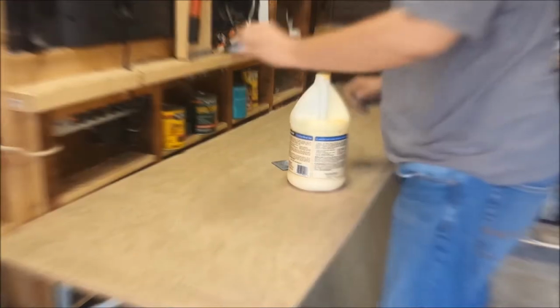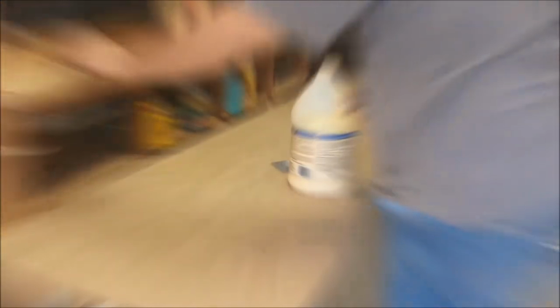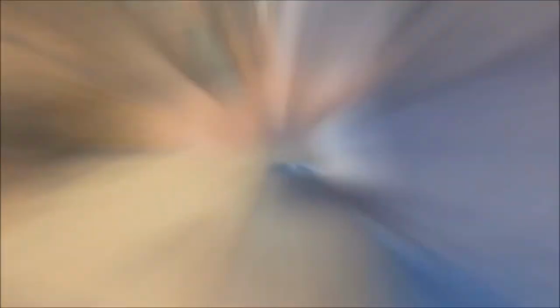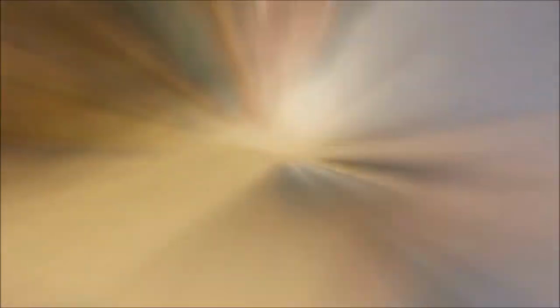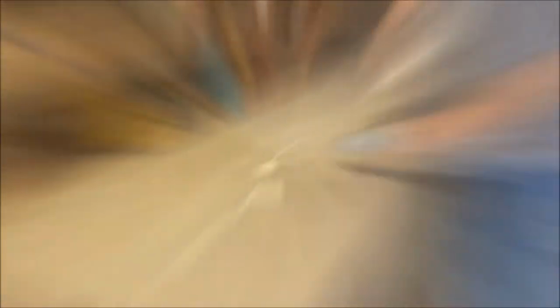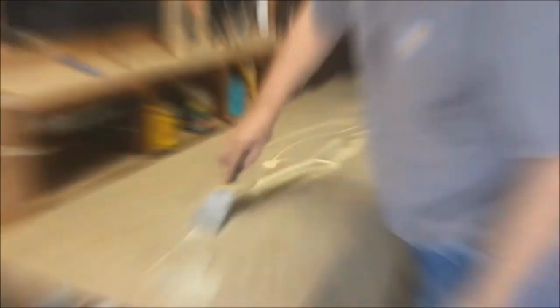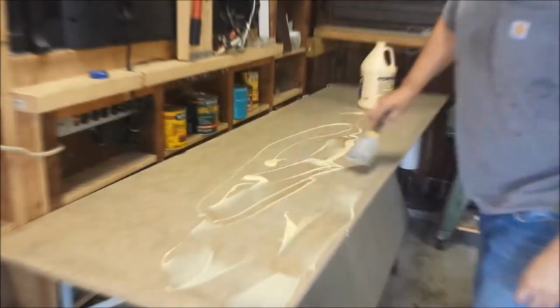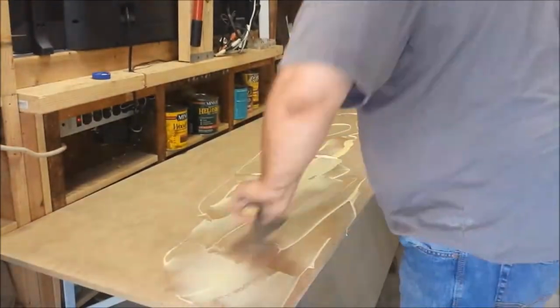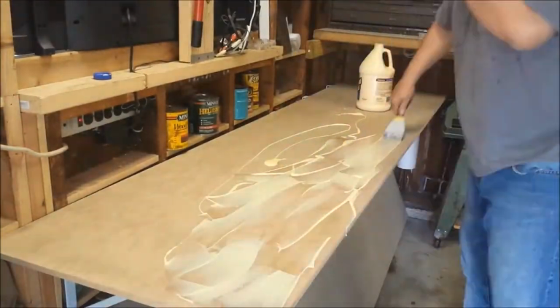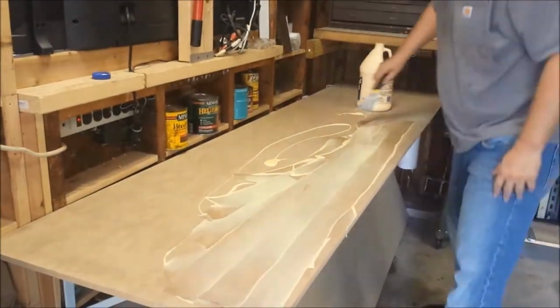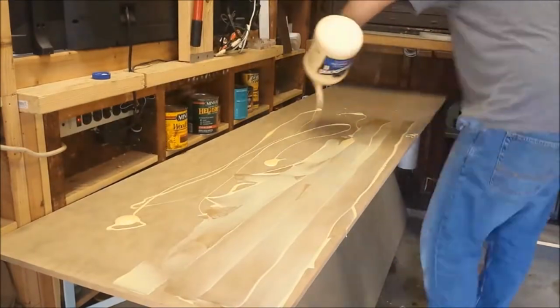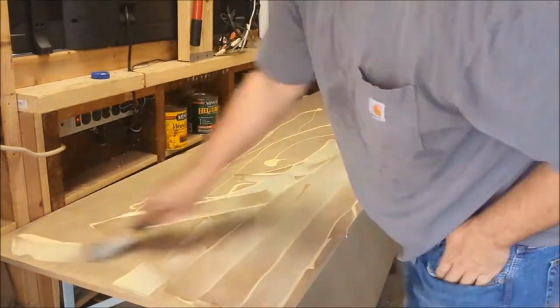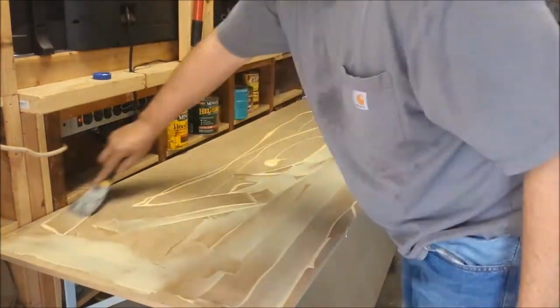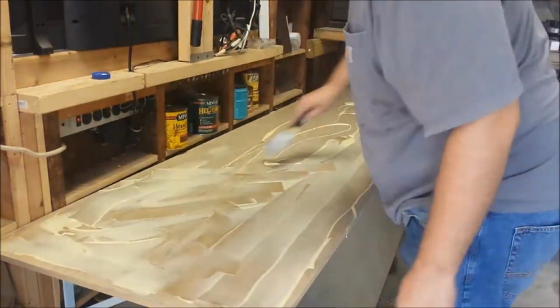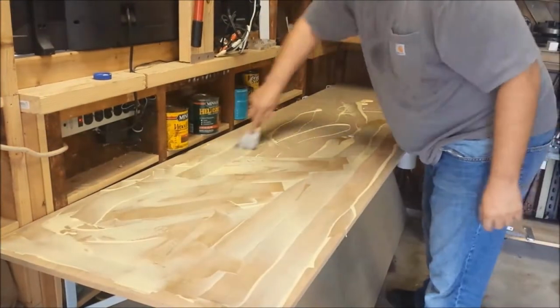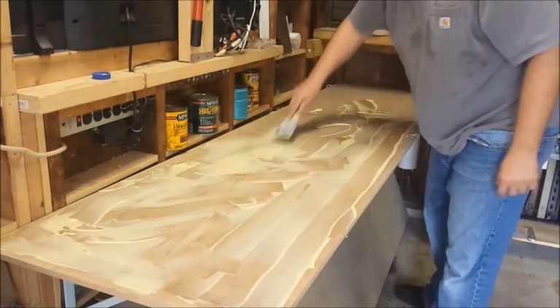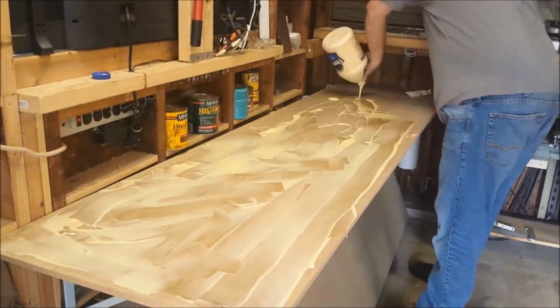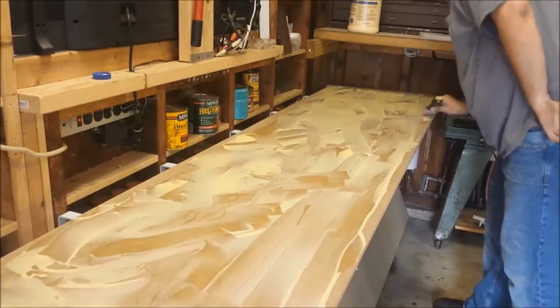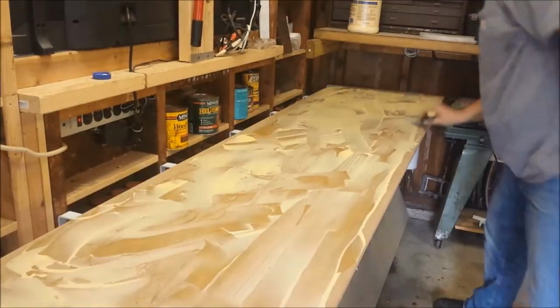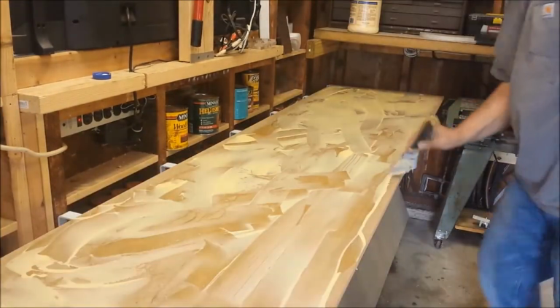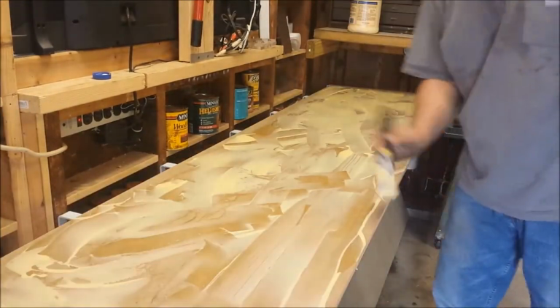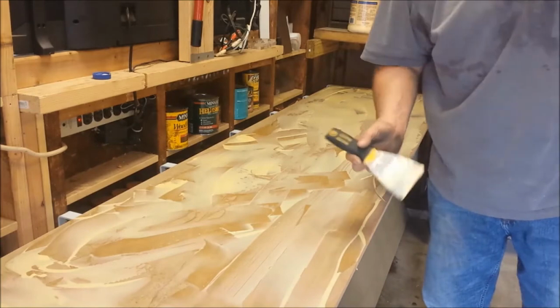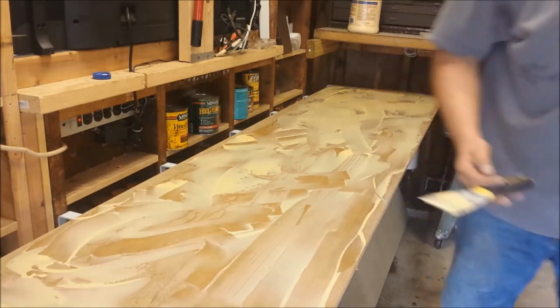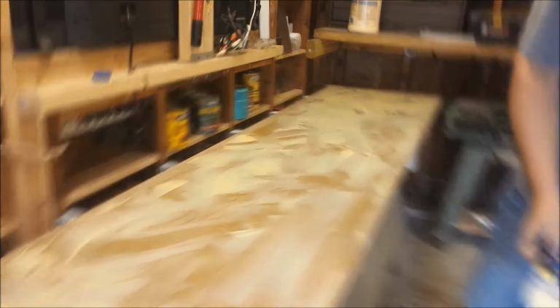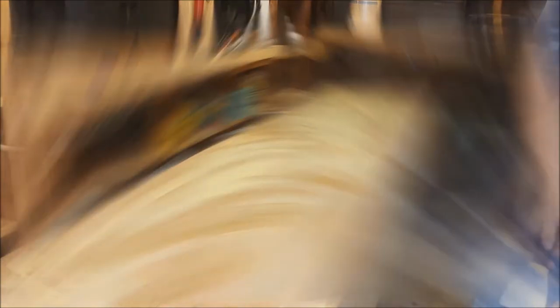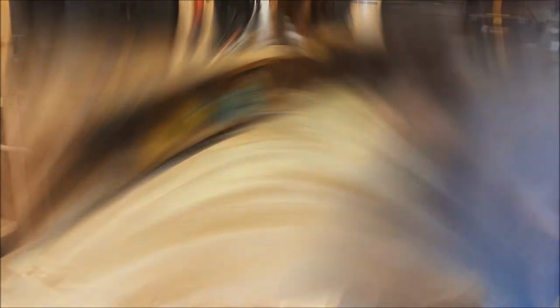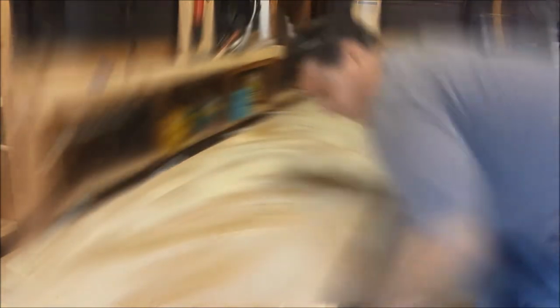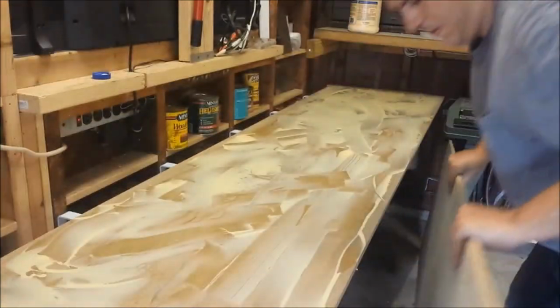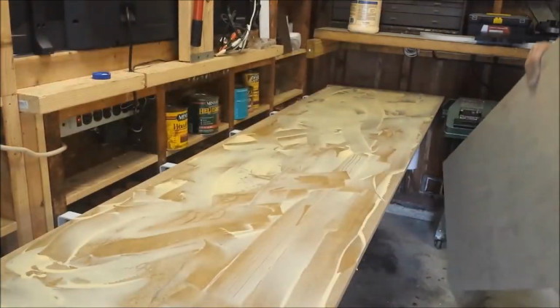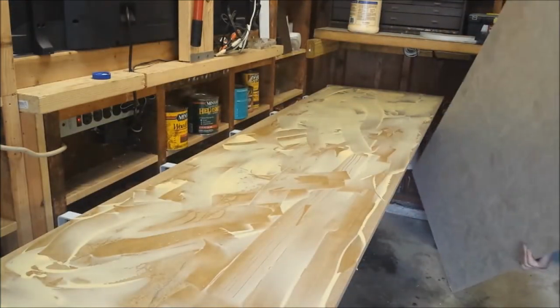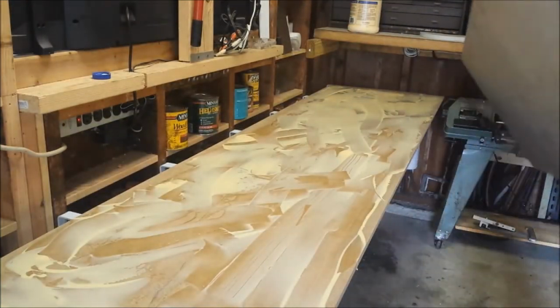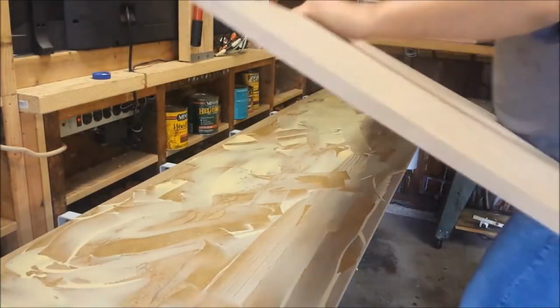Here I am applying the wood glue to the surface using a putty knife. This is a pretty interesting do-it-yourself table design — I first saw this probably 20 years ago. Now it's time to screw it together.